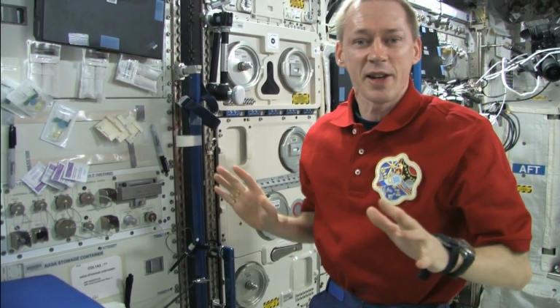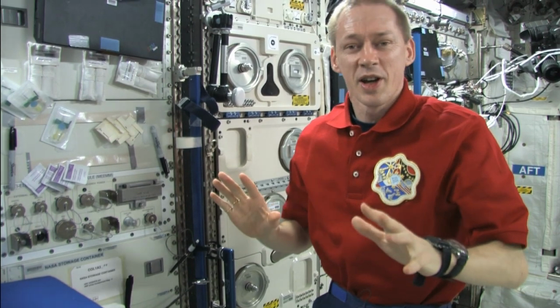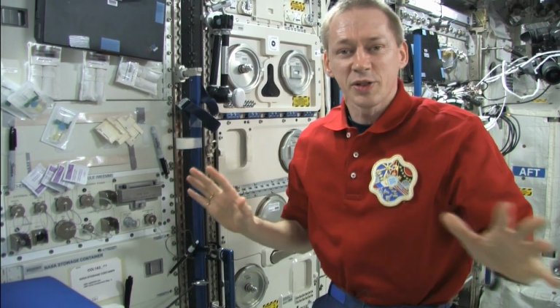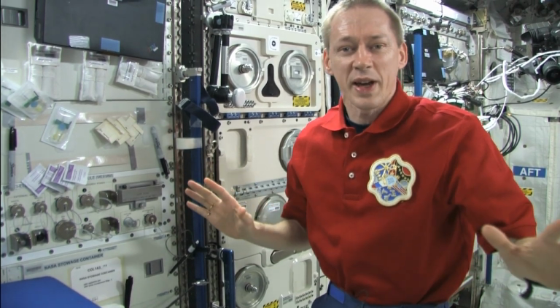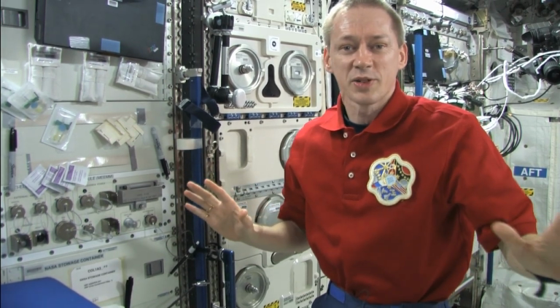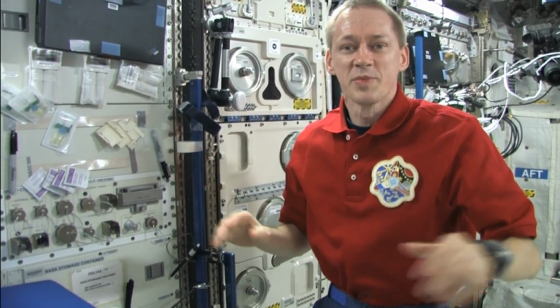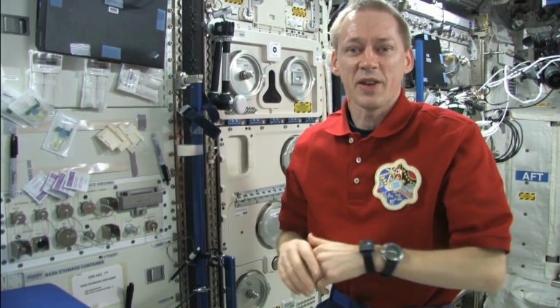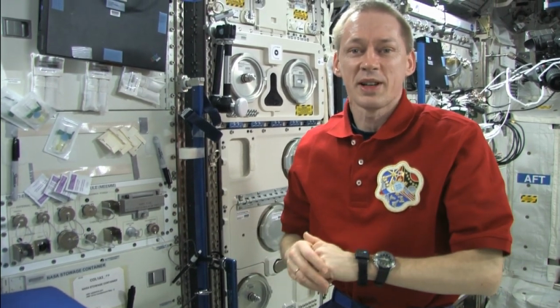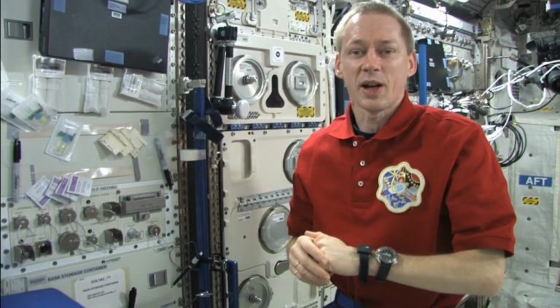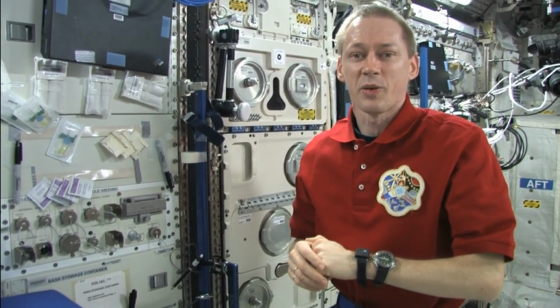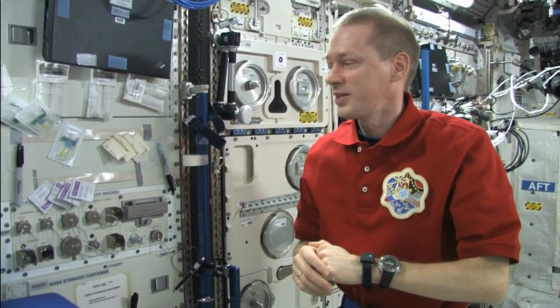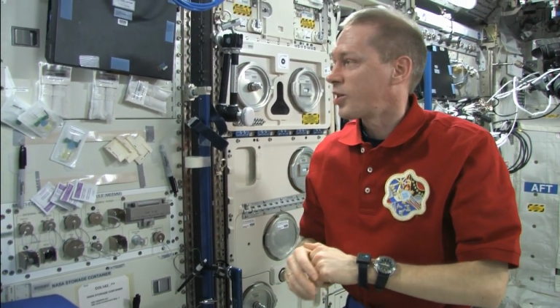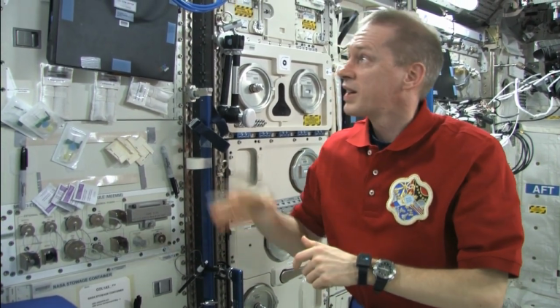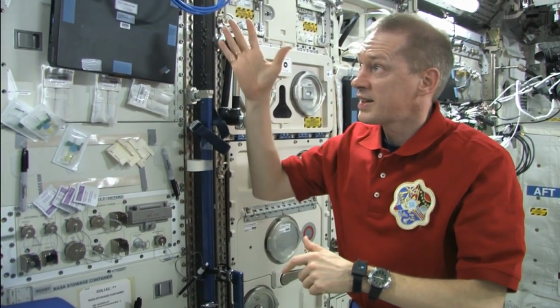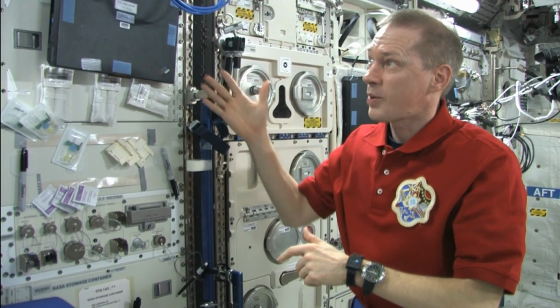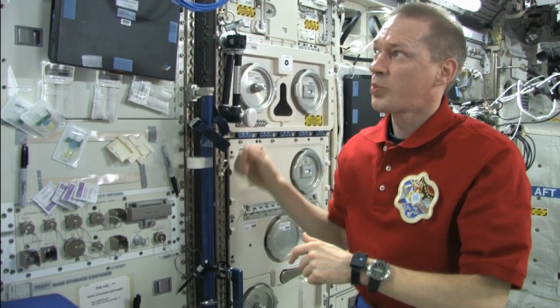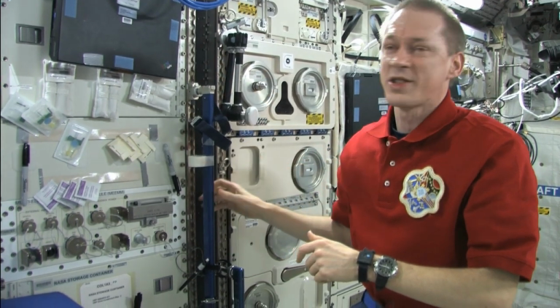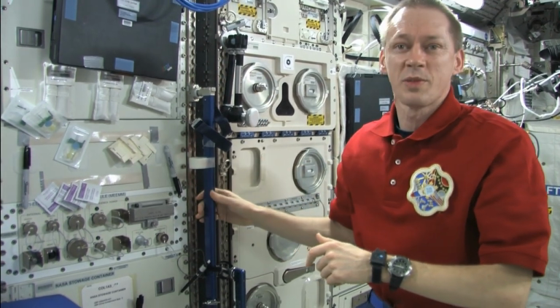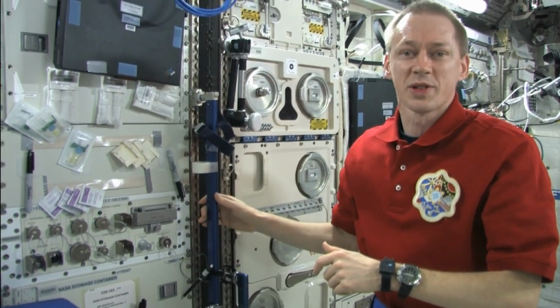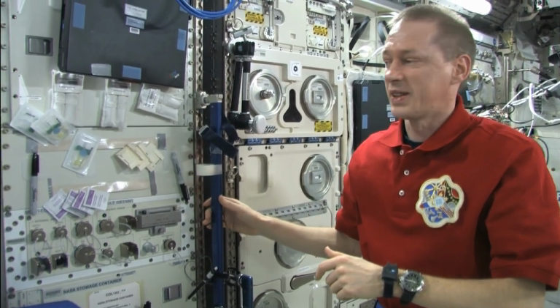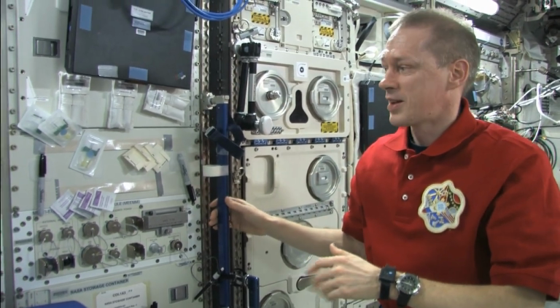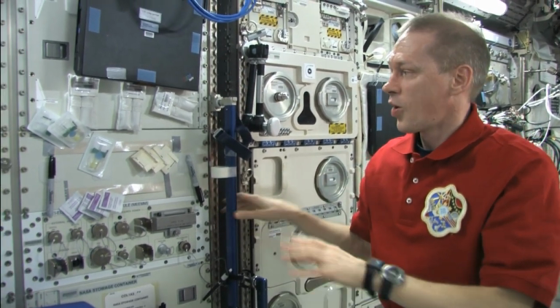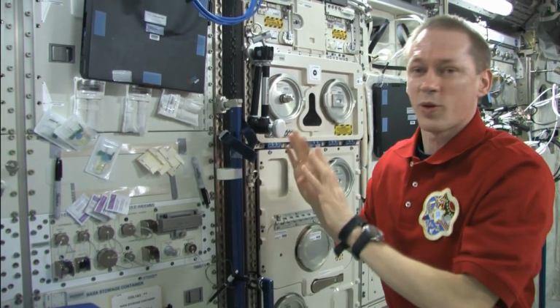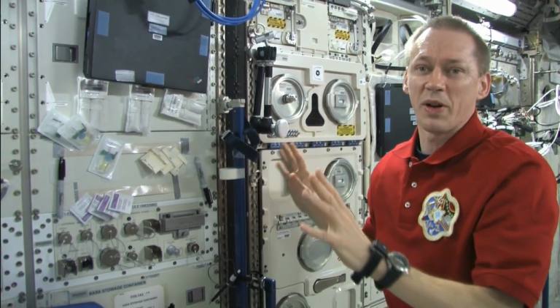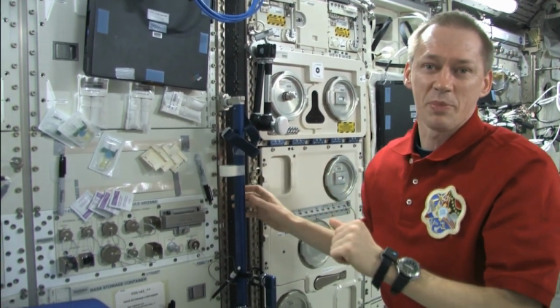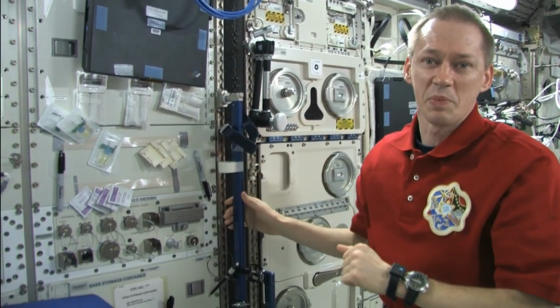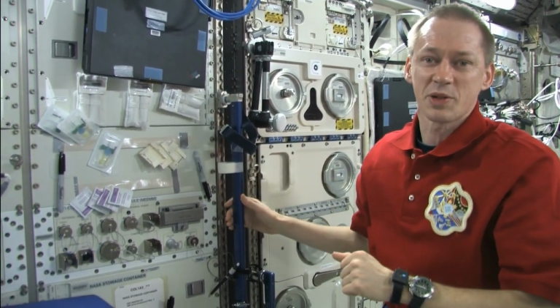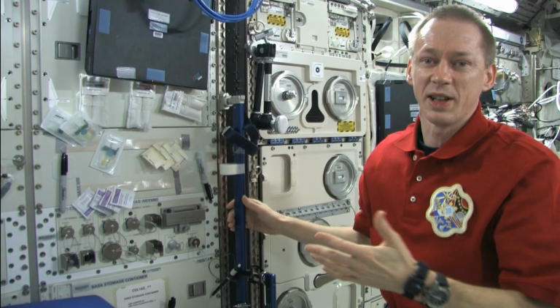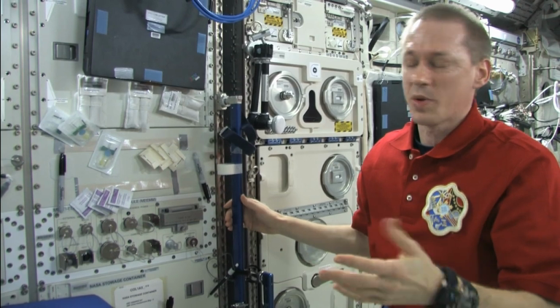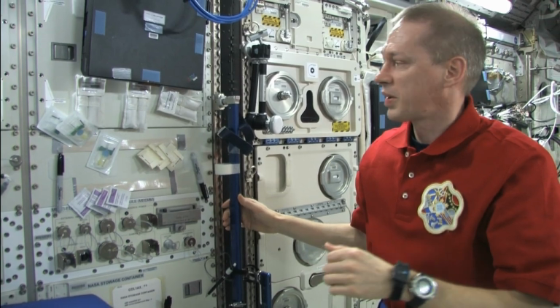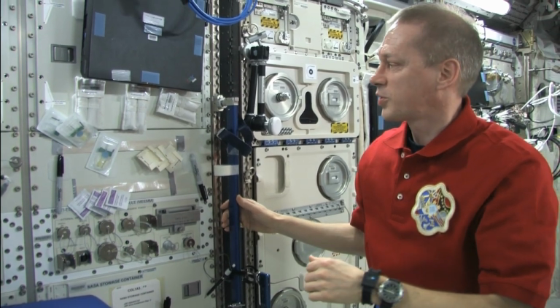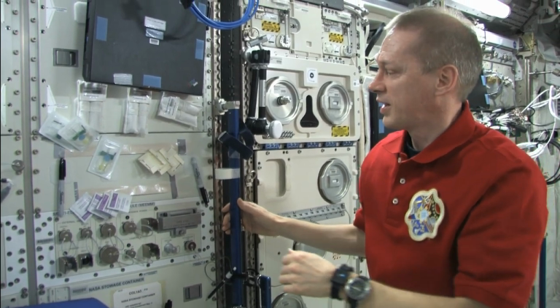It's kind of out of the way, out of the movement of everybody, so you can work really undisturbed. And this is our European Physiology Modules facility. All the blood sample equipment is stored here, so we prefer to do it here.